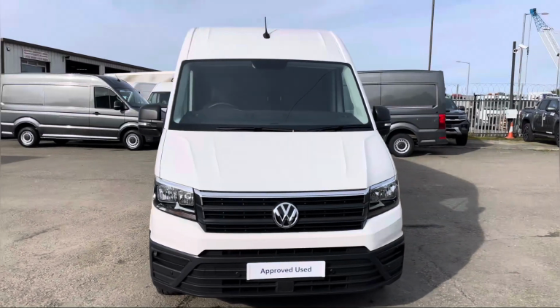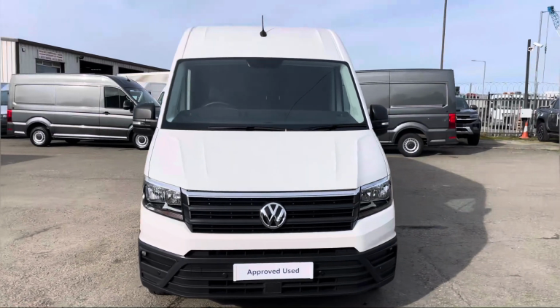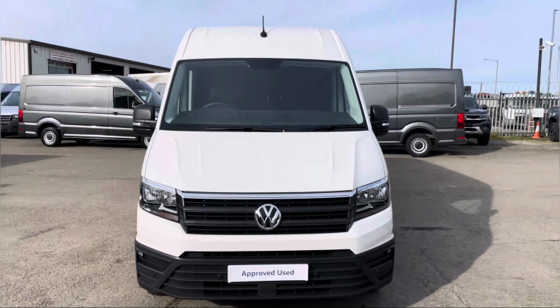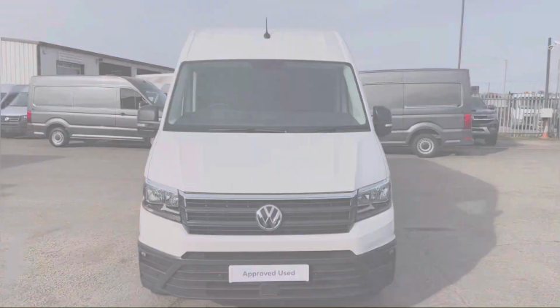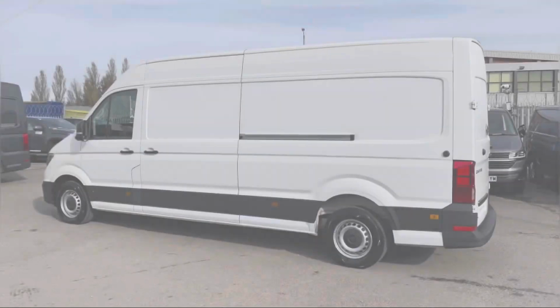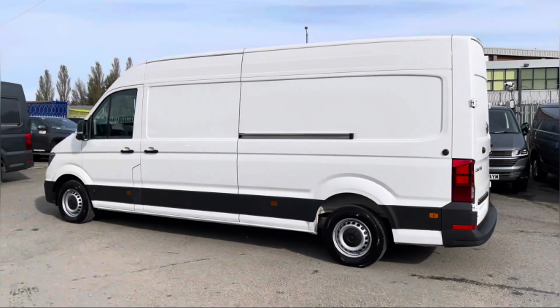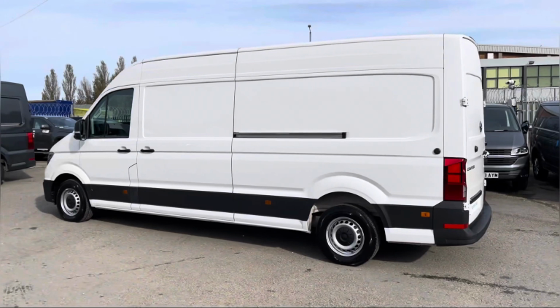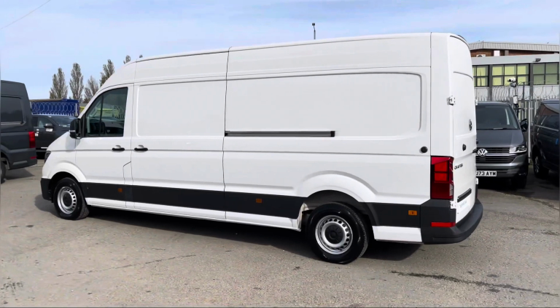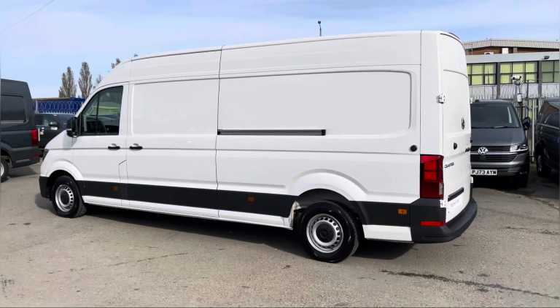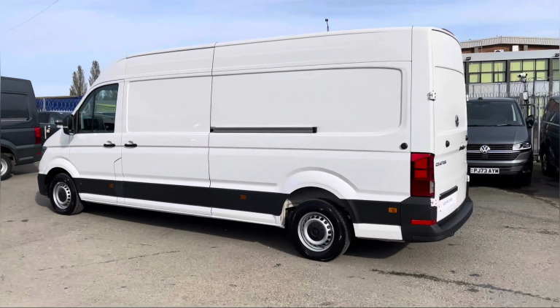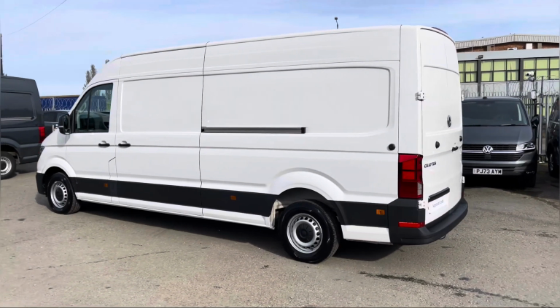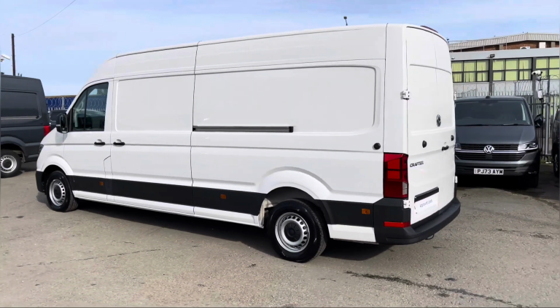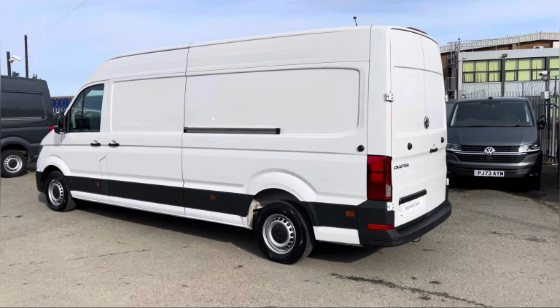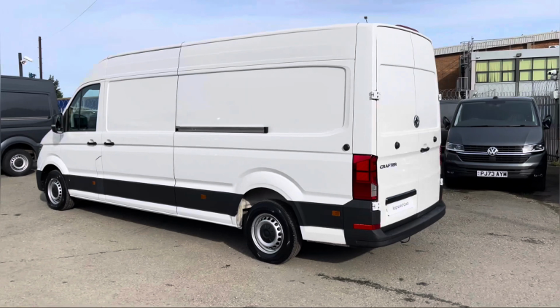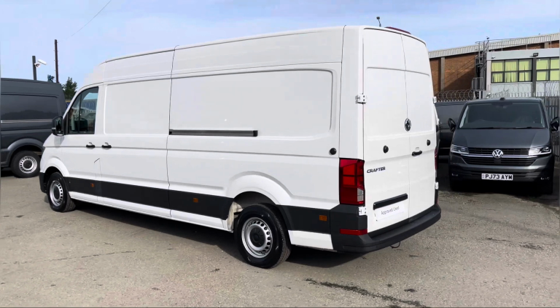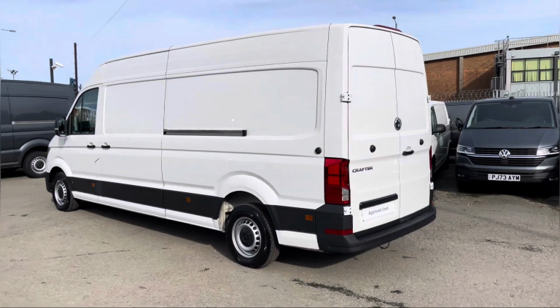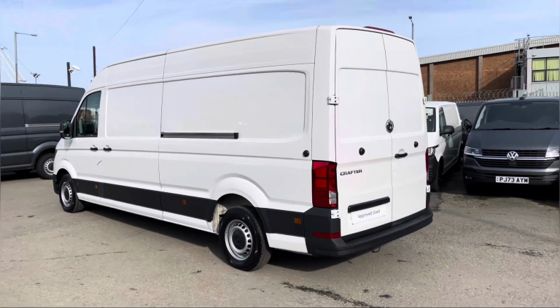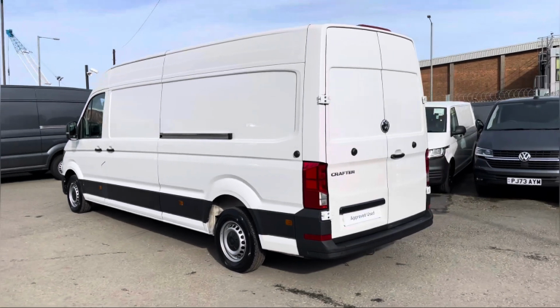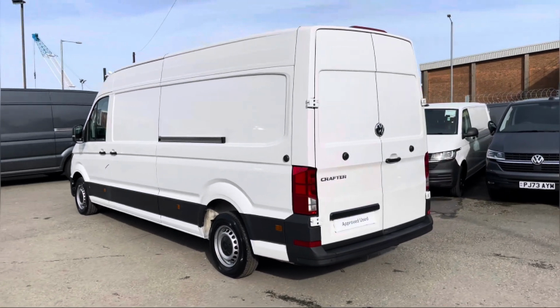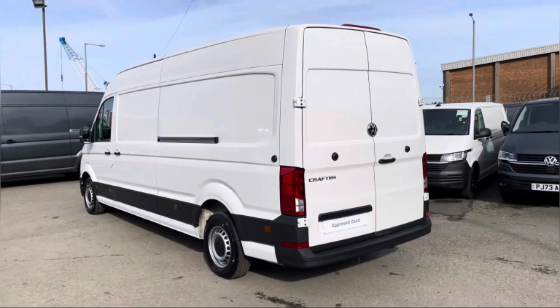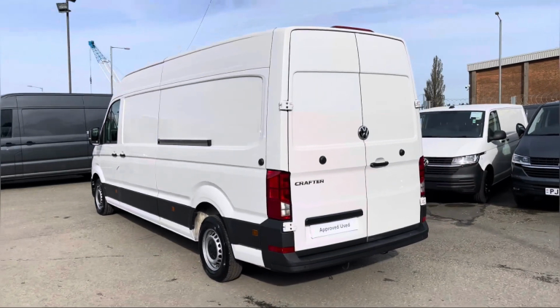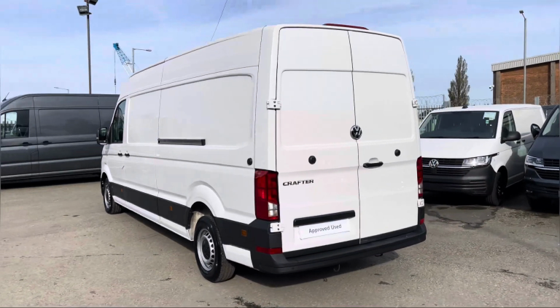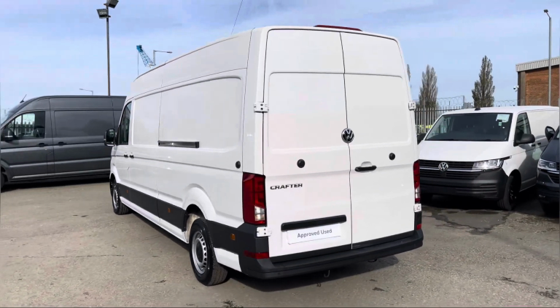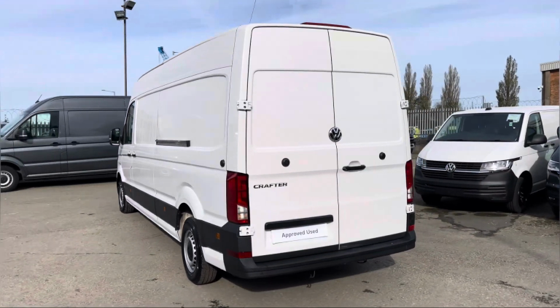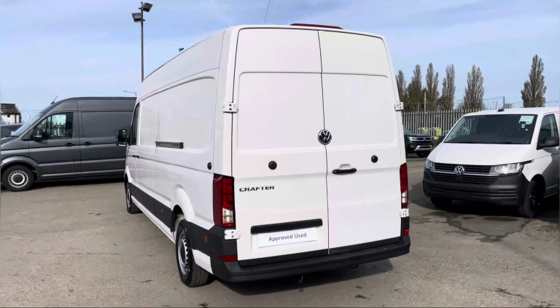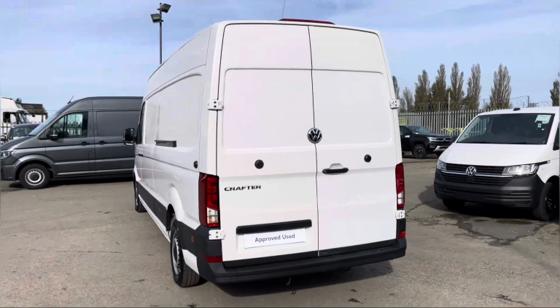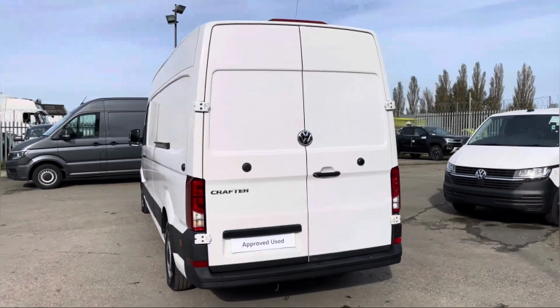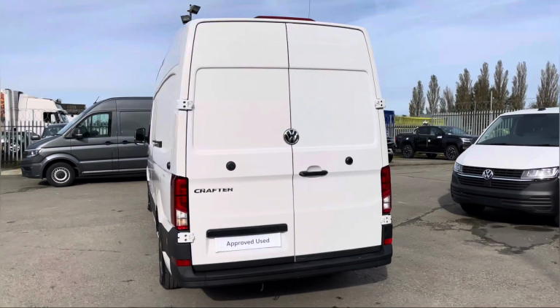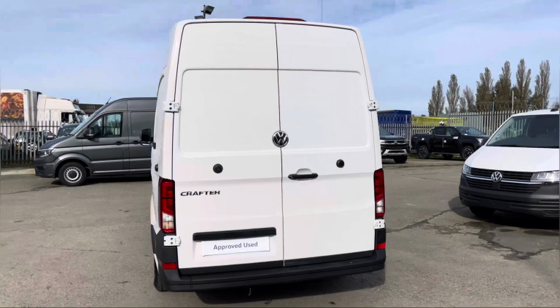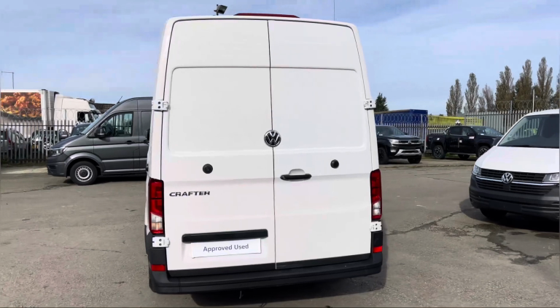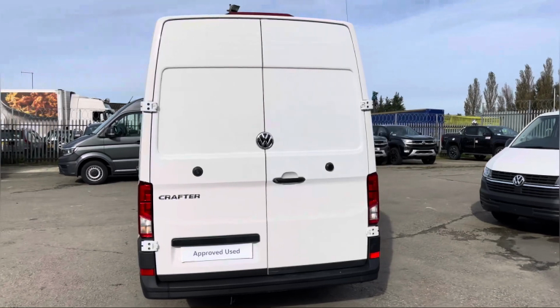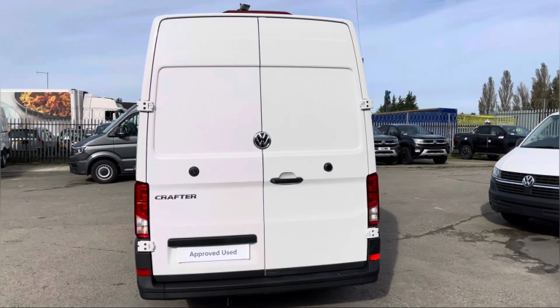This is a 2 litre diesel engine with 140 PS power output. This vehicle also comes with a minimum of 1 year's manufacturer's warranty, 1 year's roadside assistance and much more.